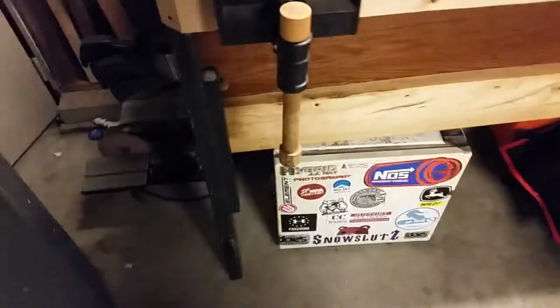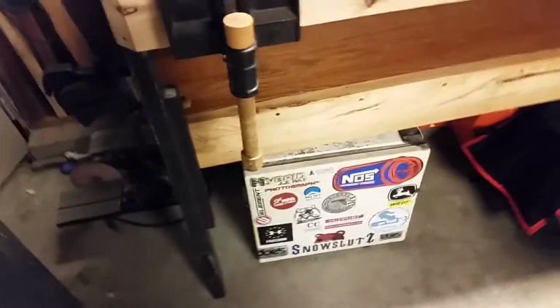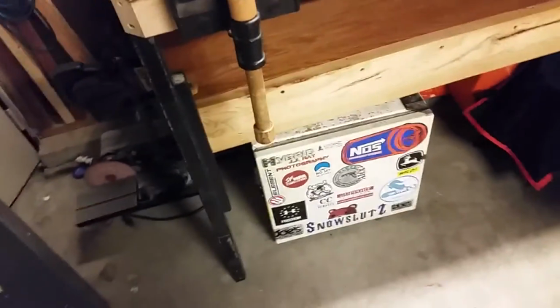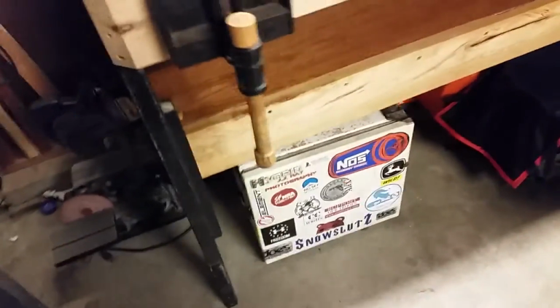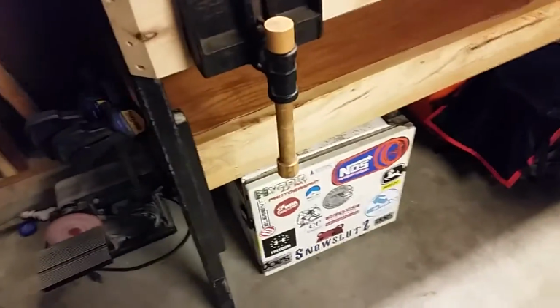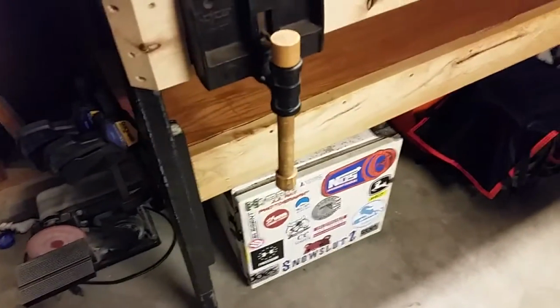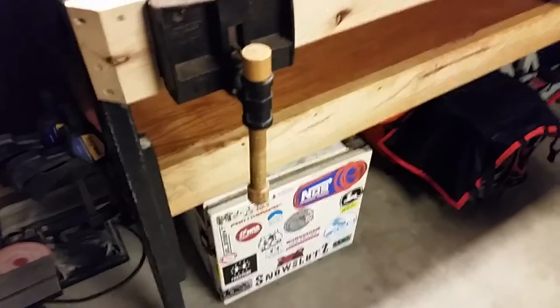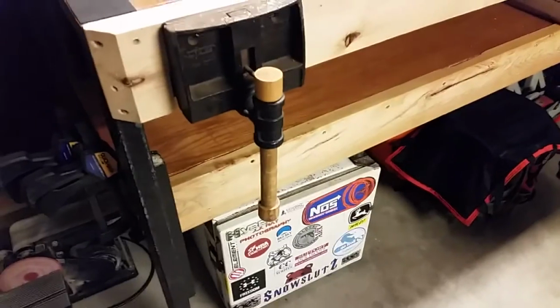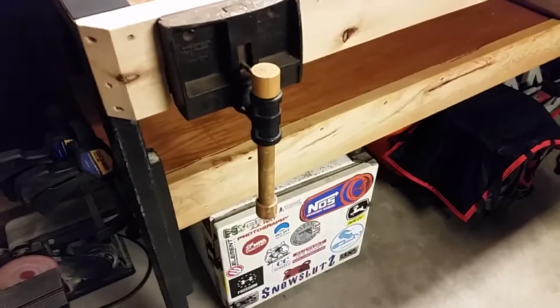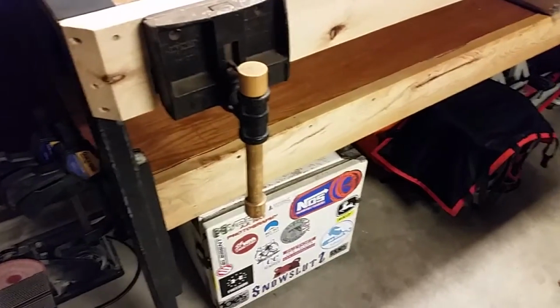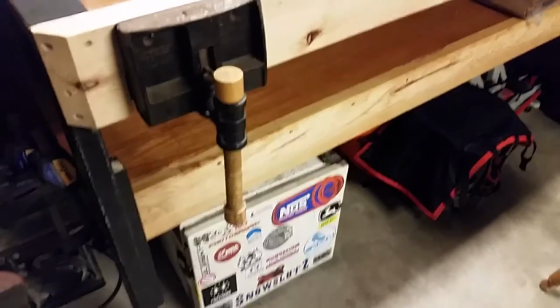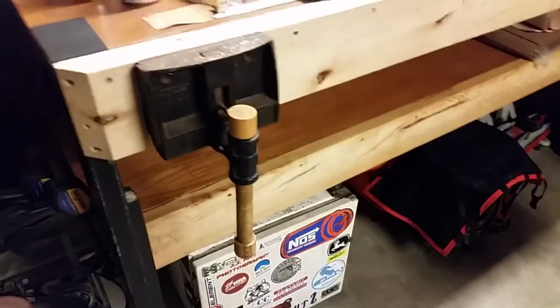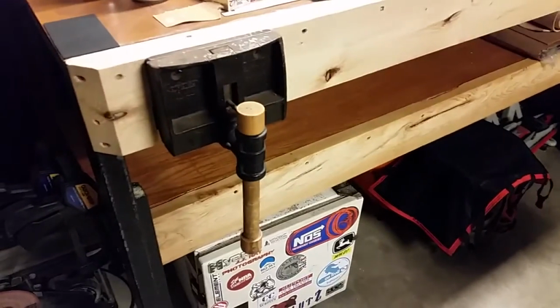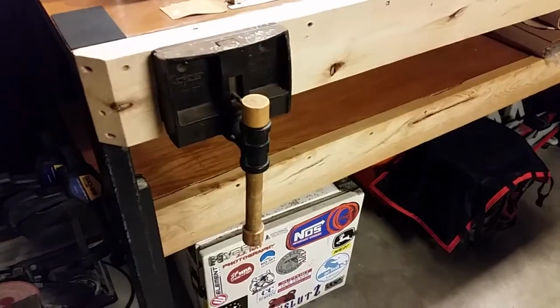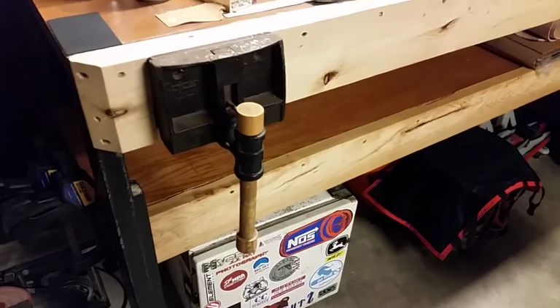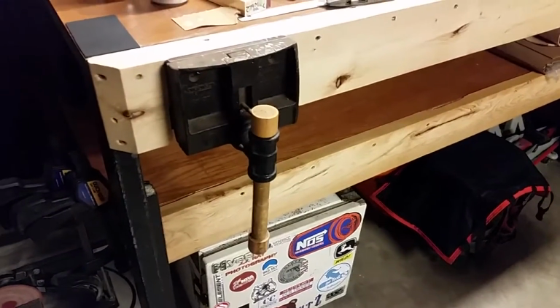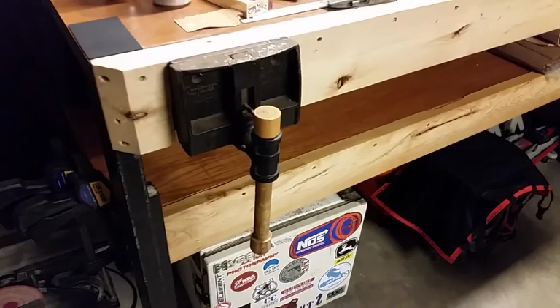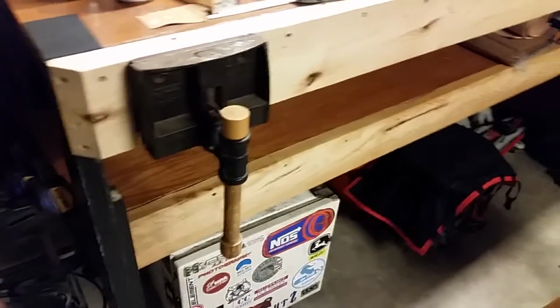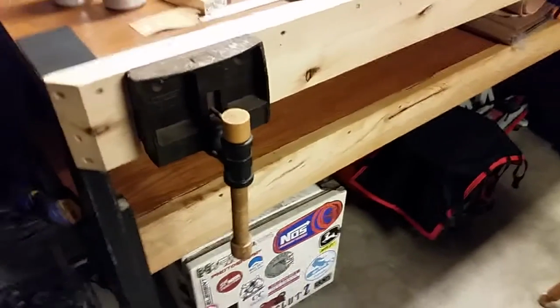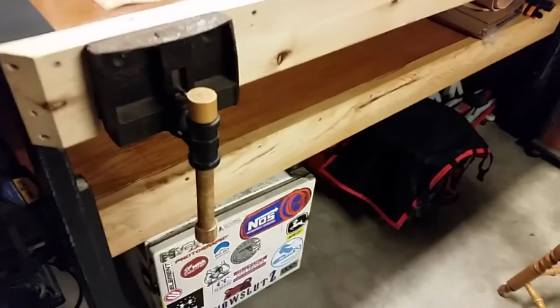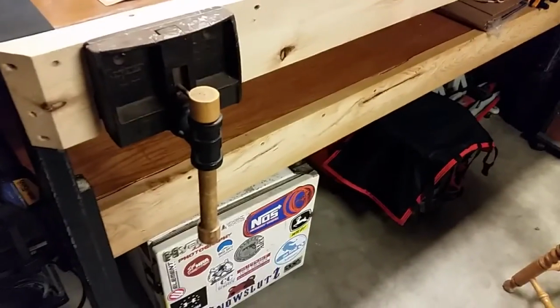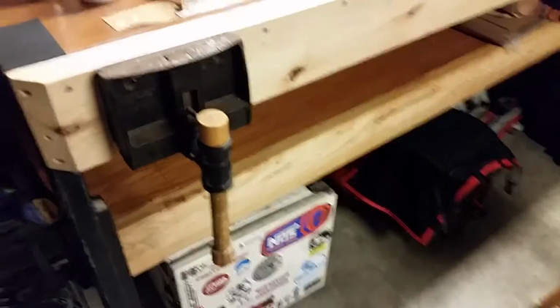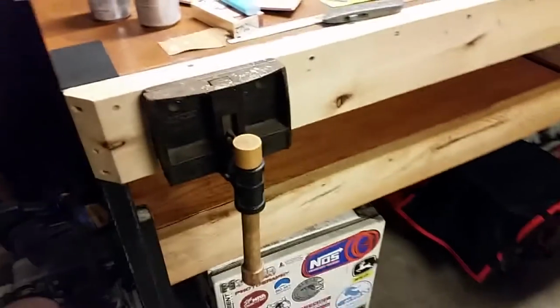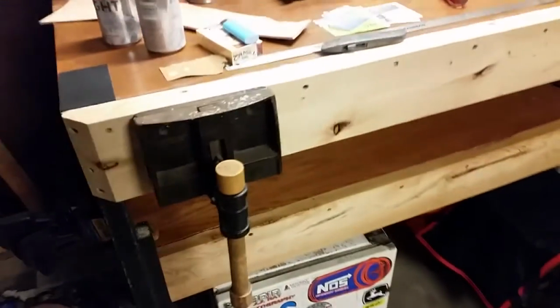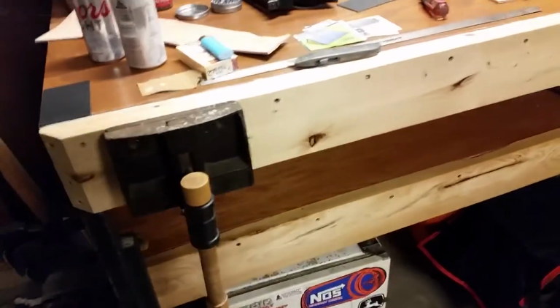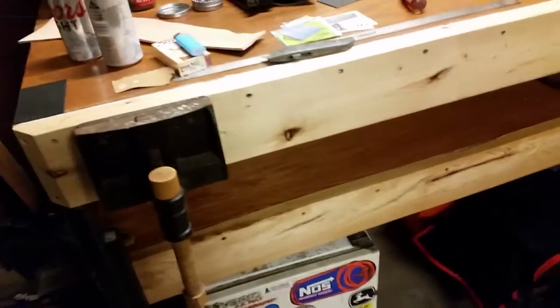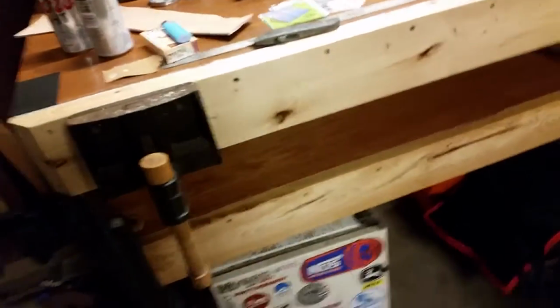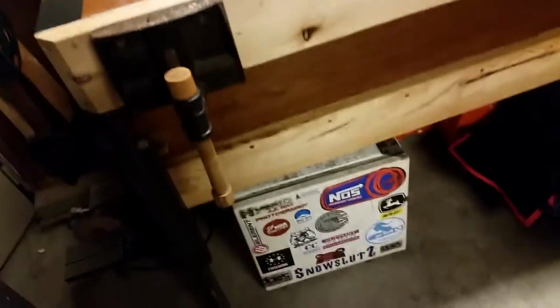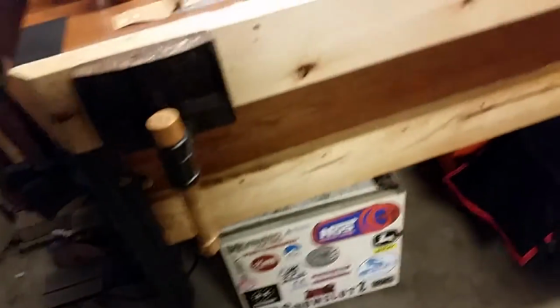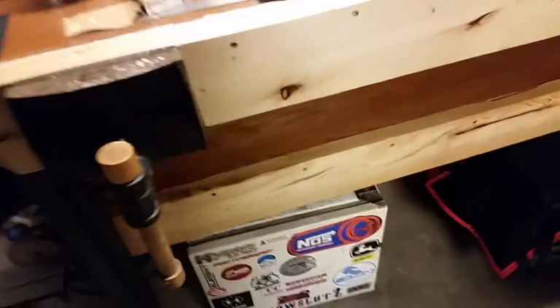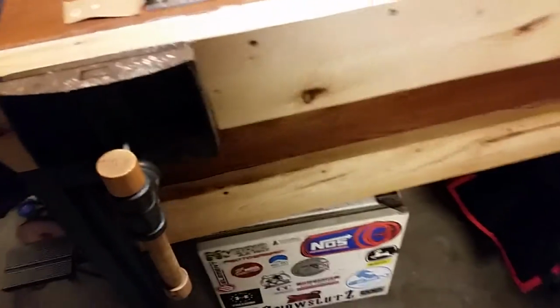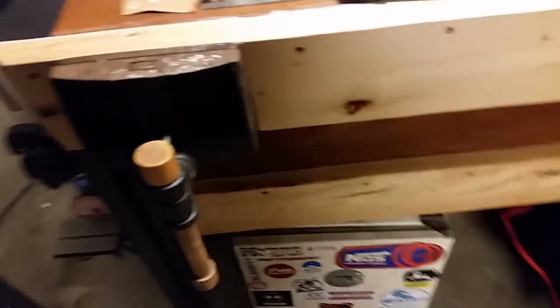The bench vise has been a really really awesome tool. I can't tell you how many things and how many projects I've used it on. Get a bench vise — very helpful.